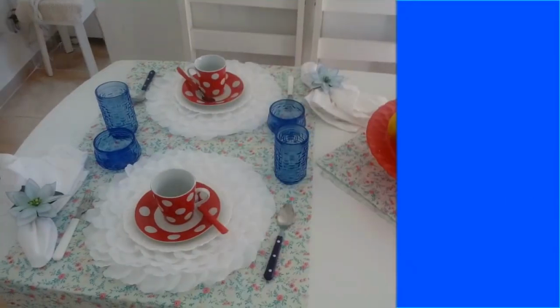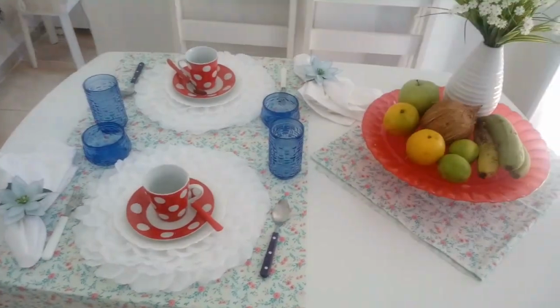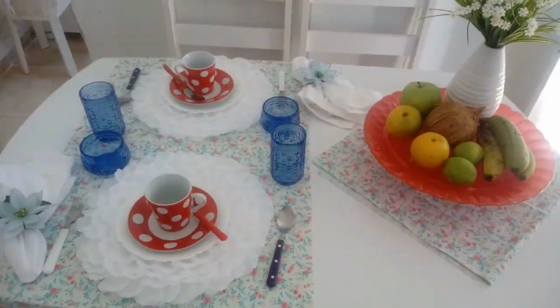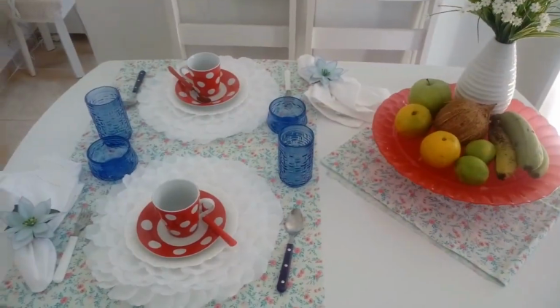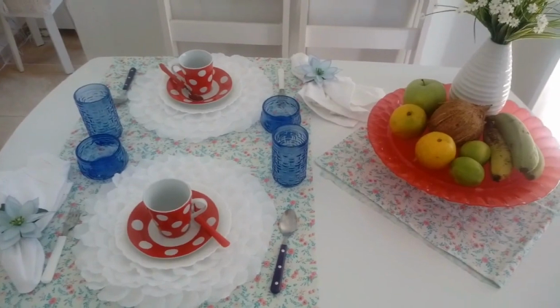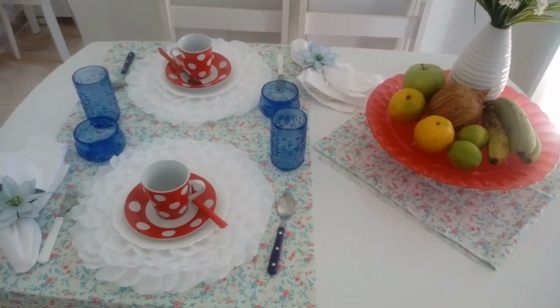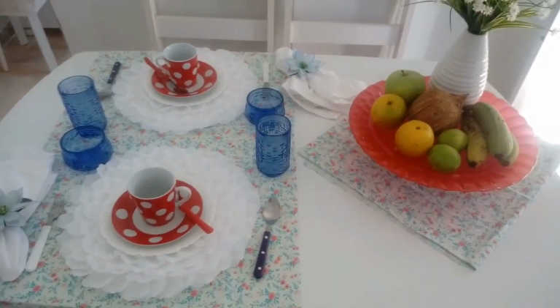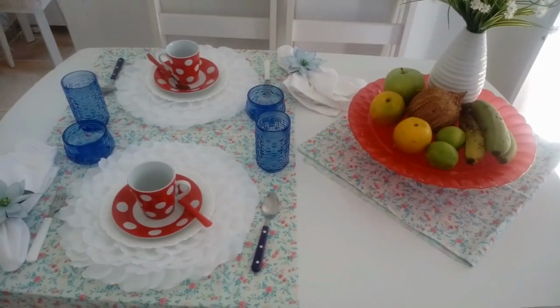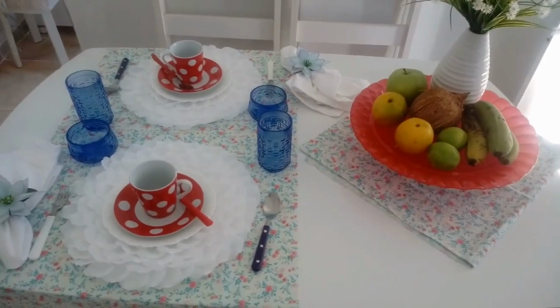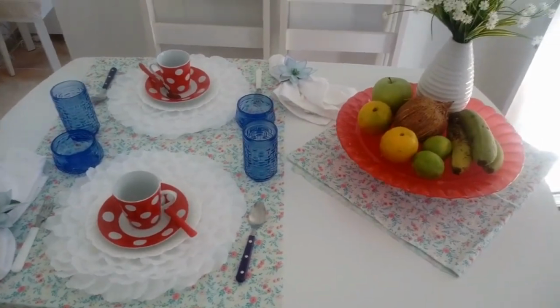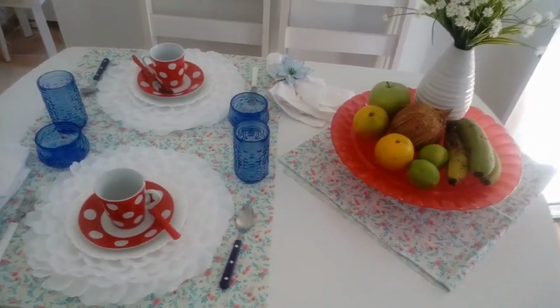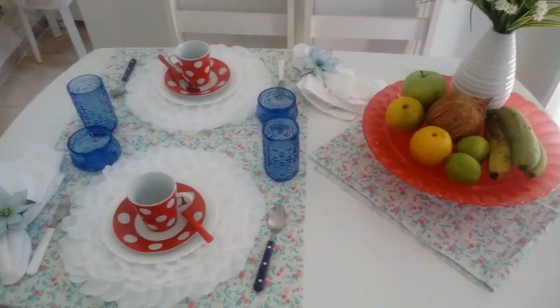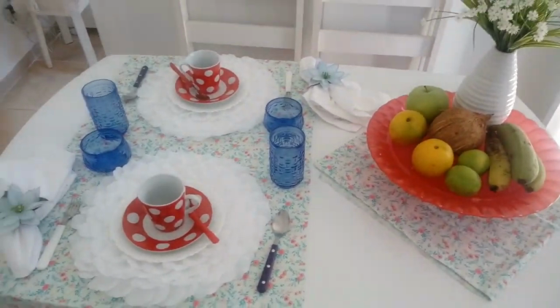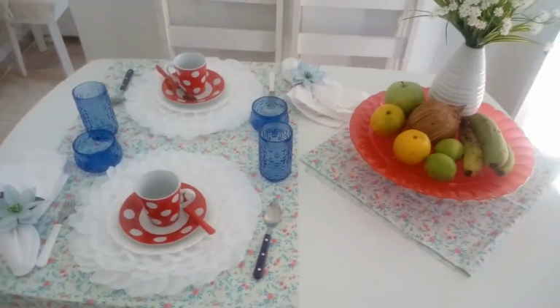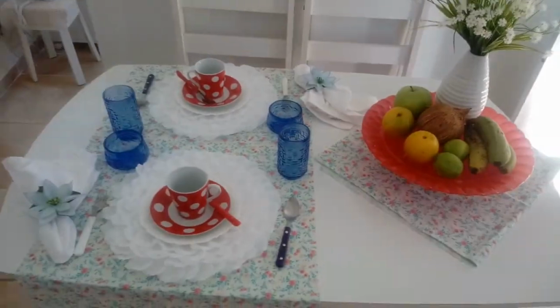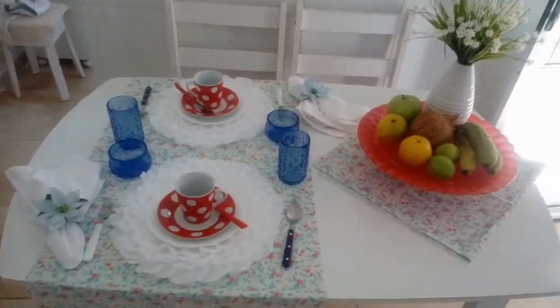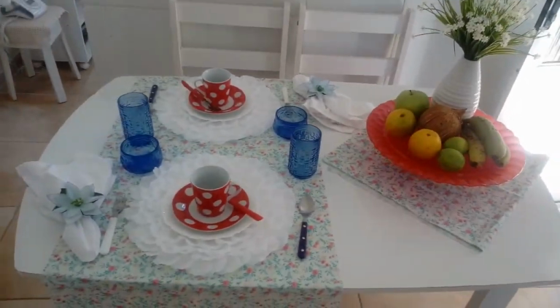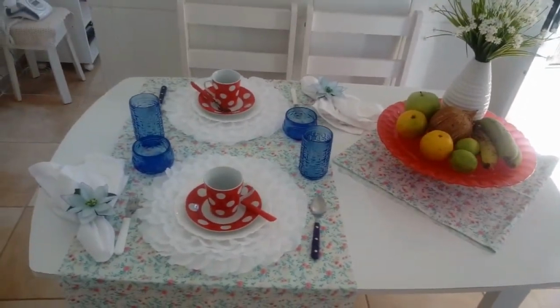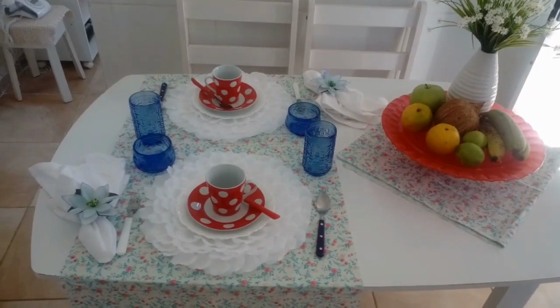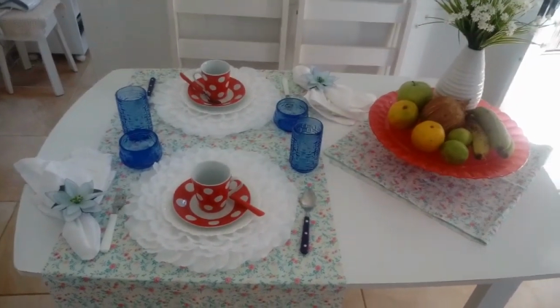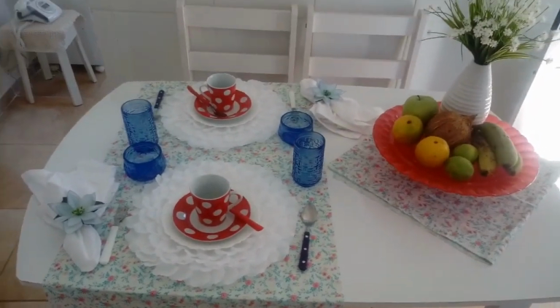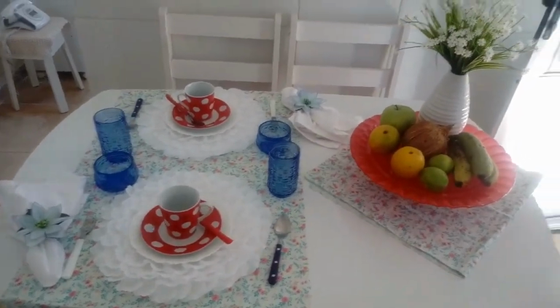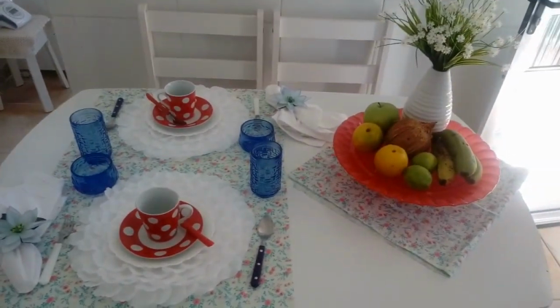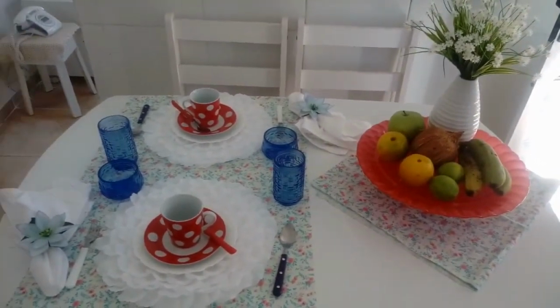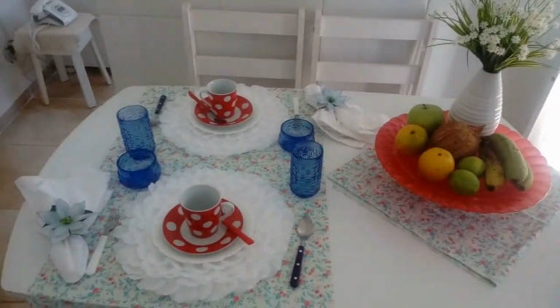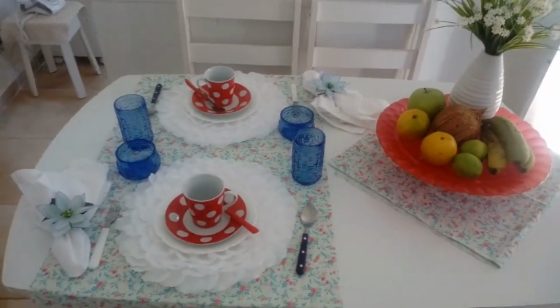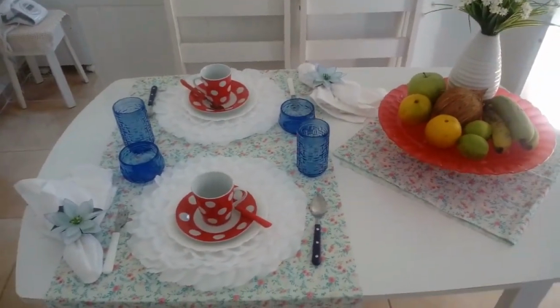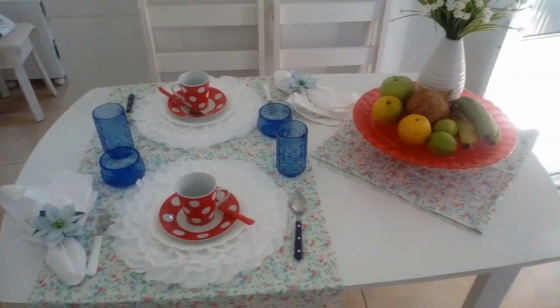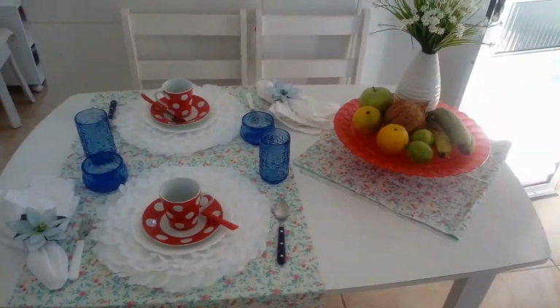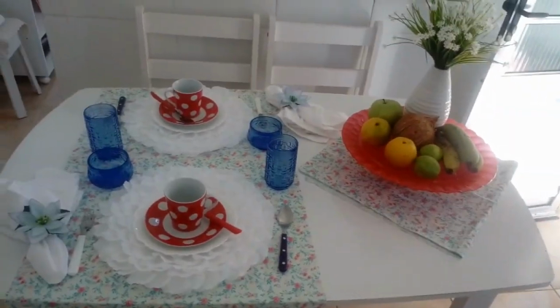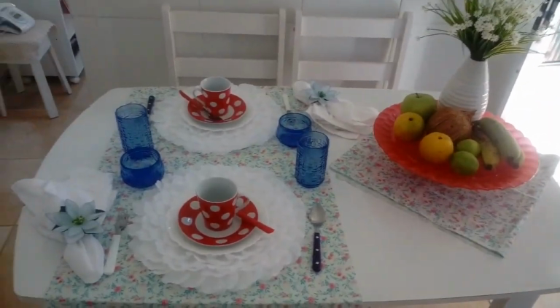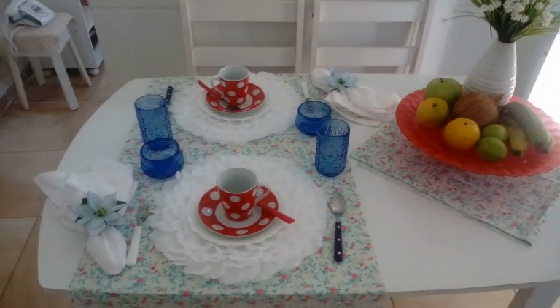A mesa ficou assim, eu gostei muito do resultado final. Mostrei mais ou menos pra vocês como que eu montei, não deu pra ver muito bem, mas agora eu vou mostrar em detalhes, explicar certinho pra vocês.